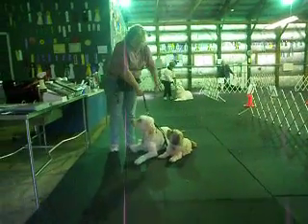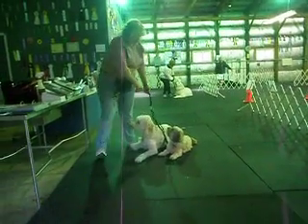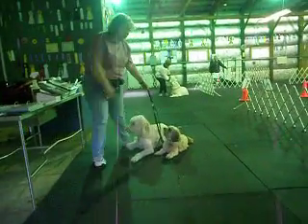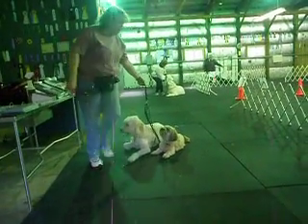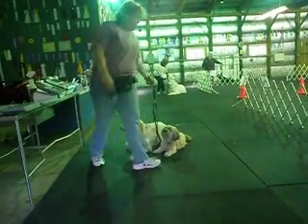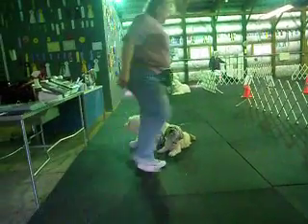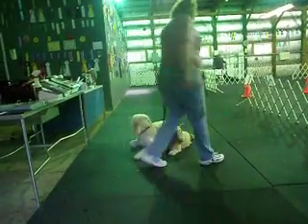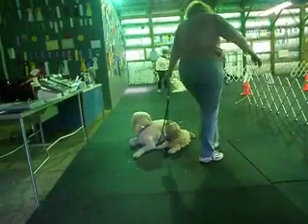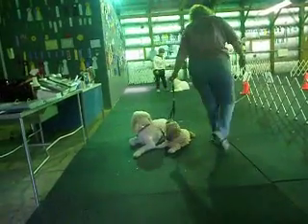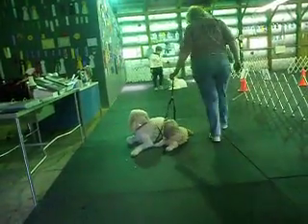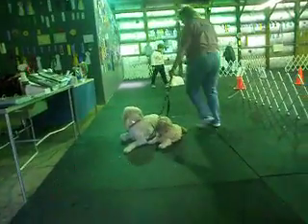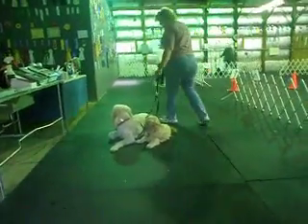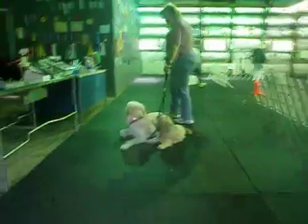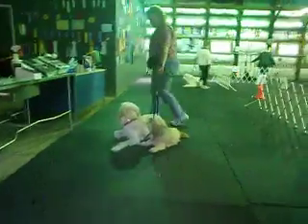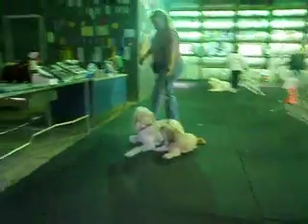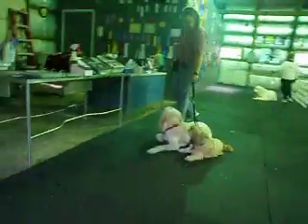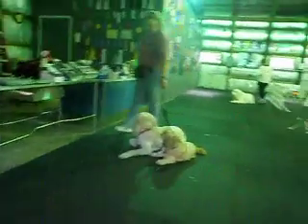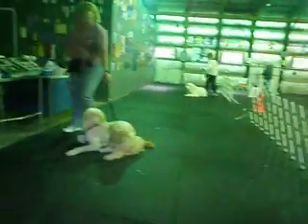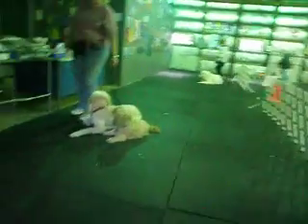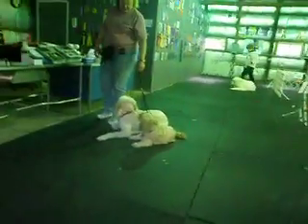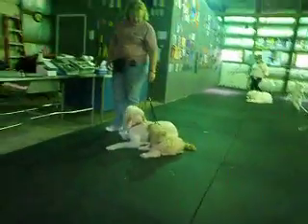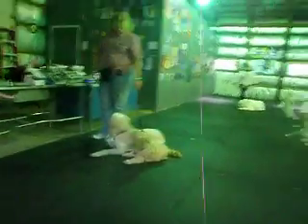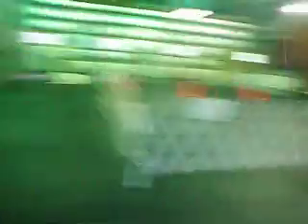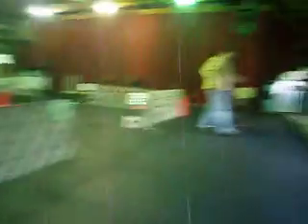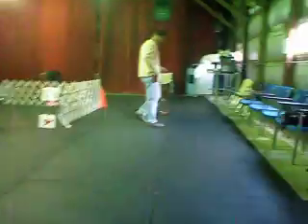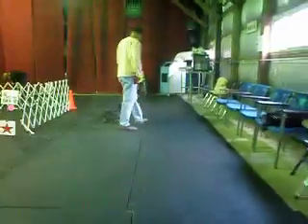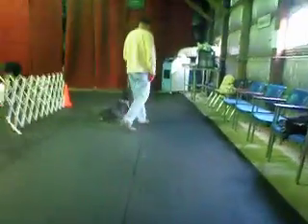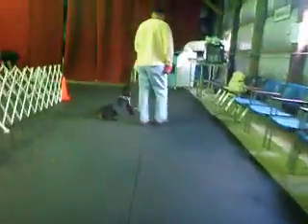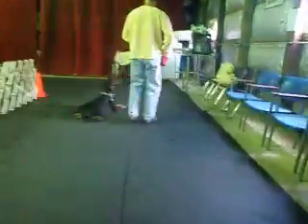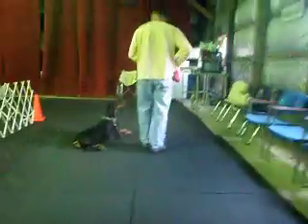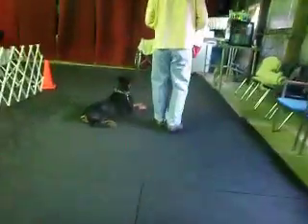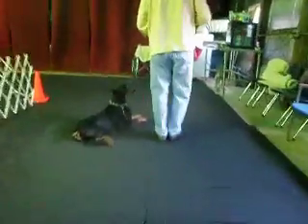Stay. Stay. Good. And heel with your dog.